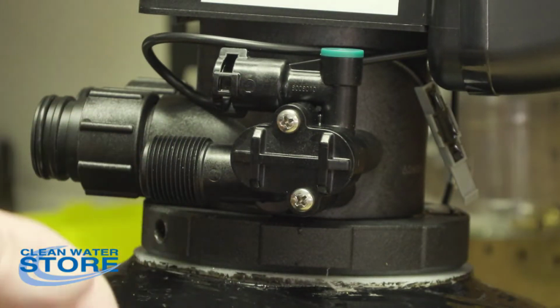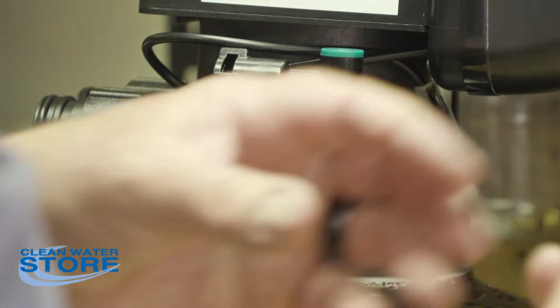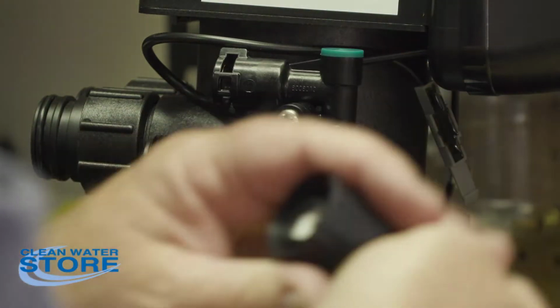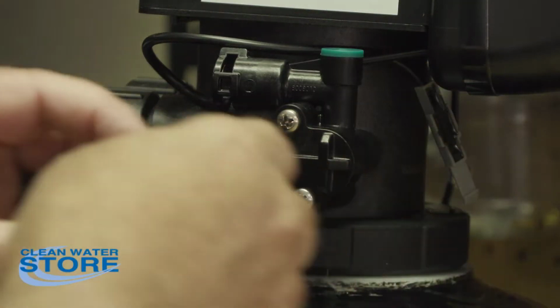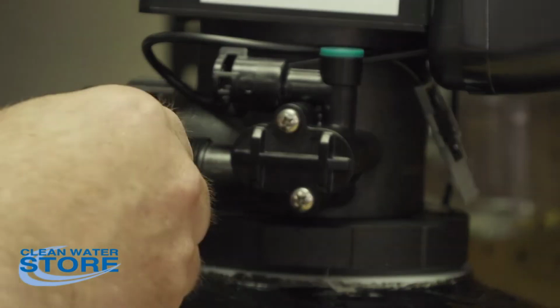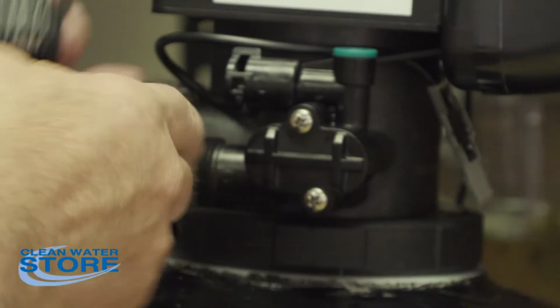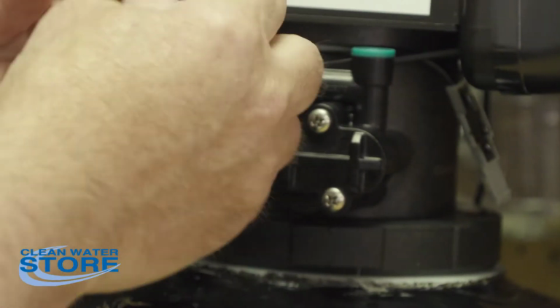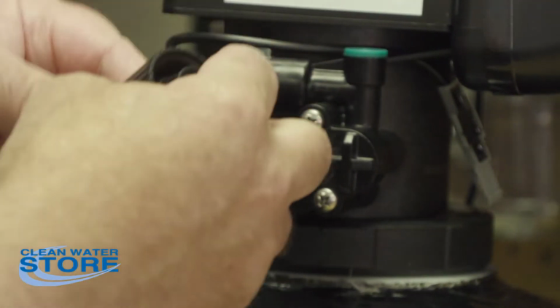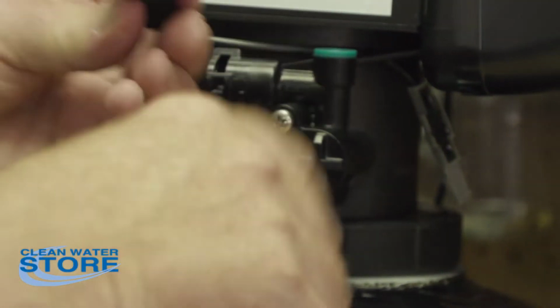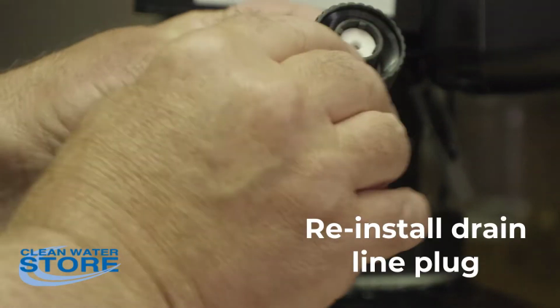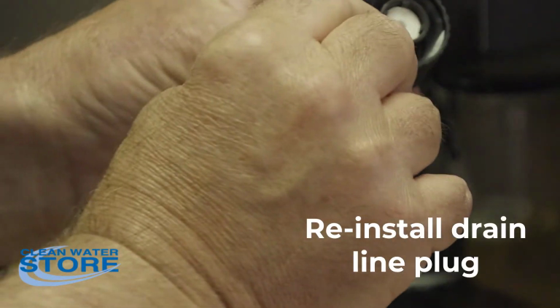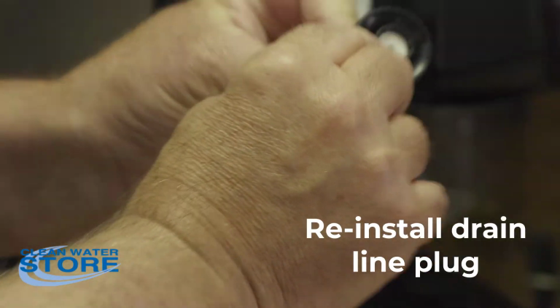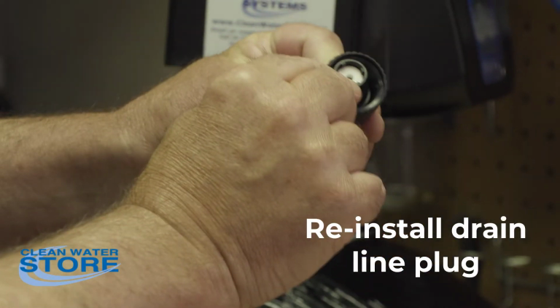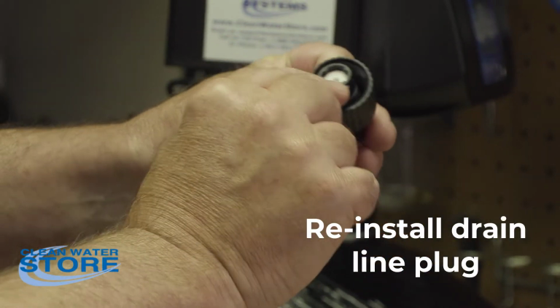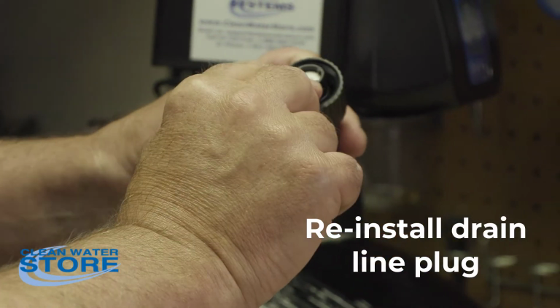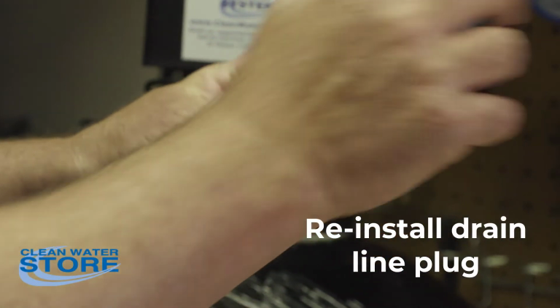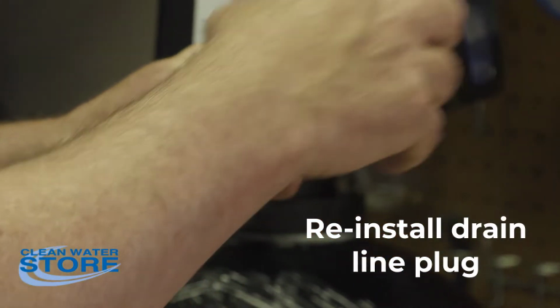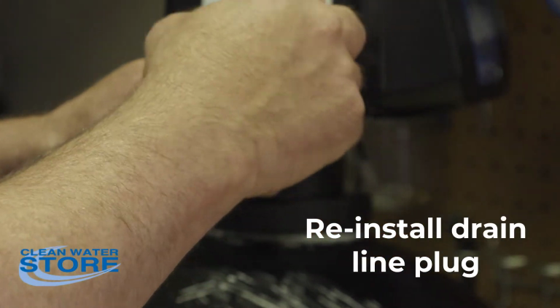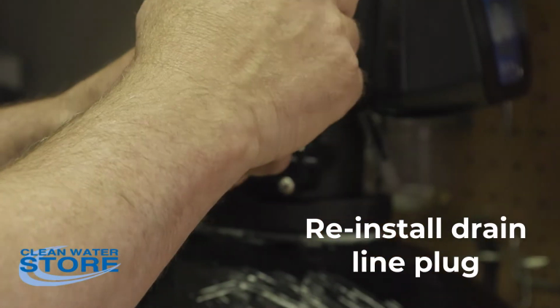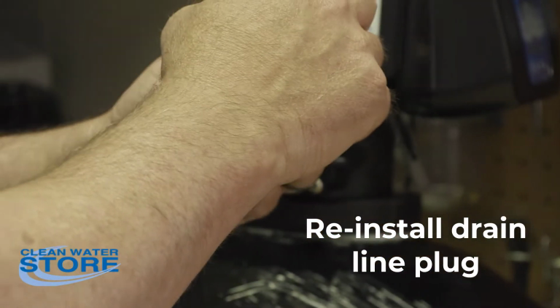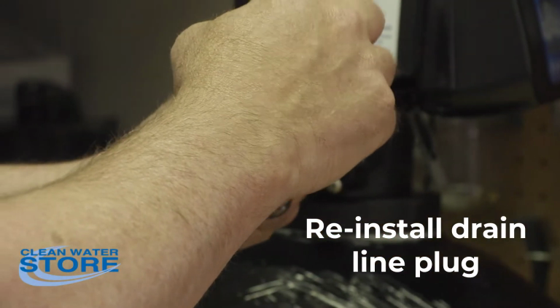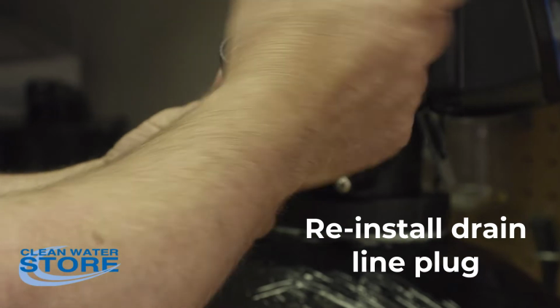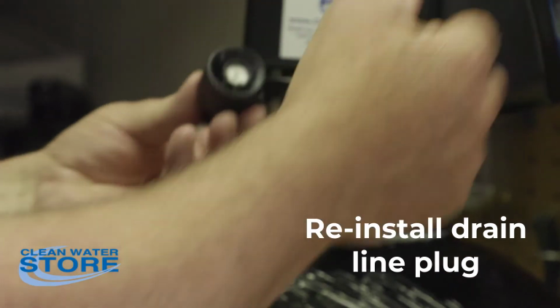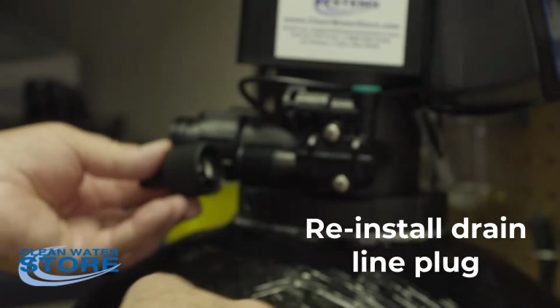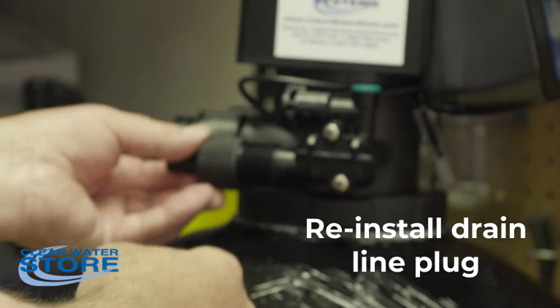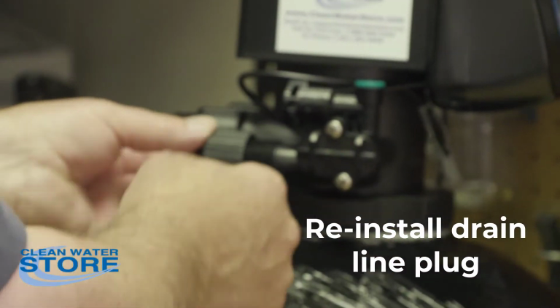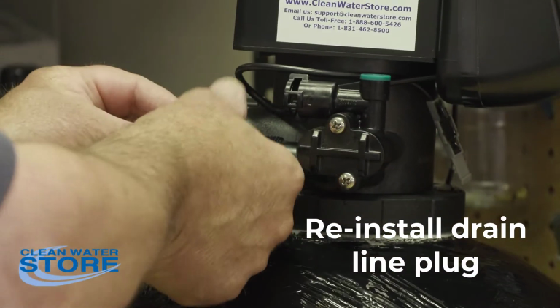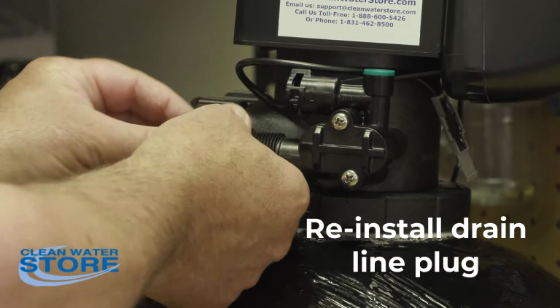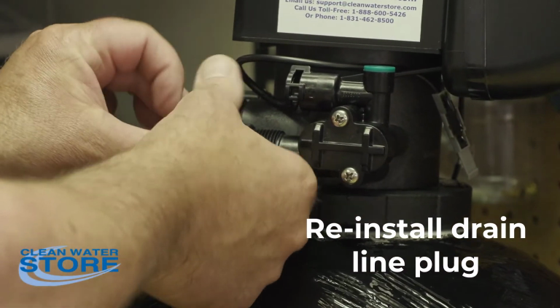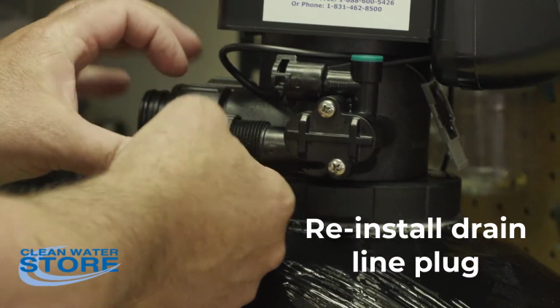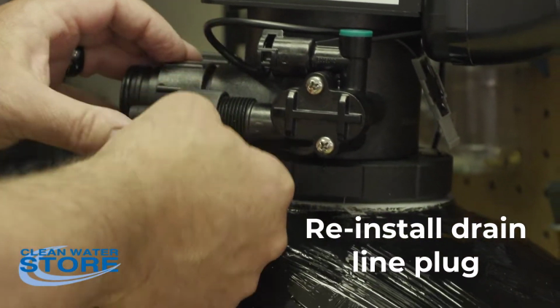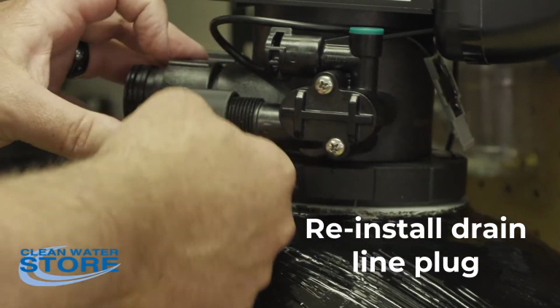Now we'll reinstall the drain line. This is your drain line flow control — it will come to you depending on your tank size and media. You don't need to worry about that, just reinstall it.